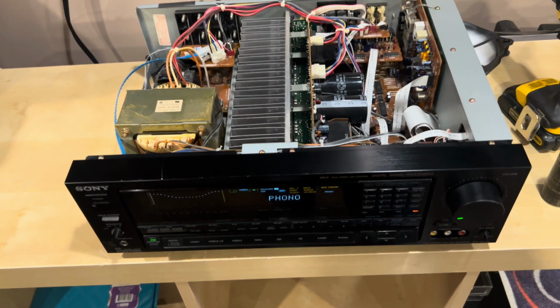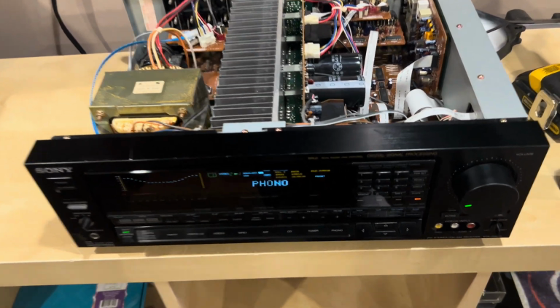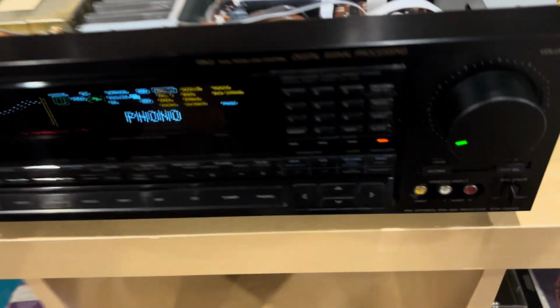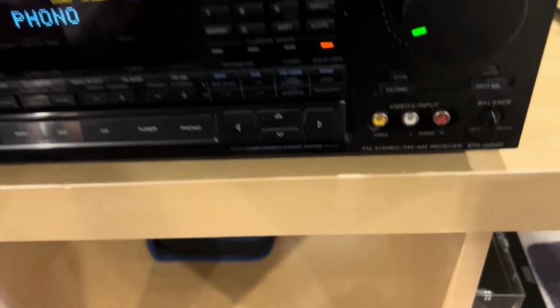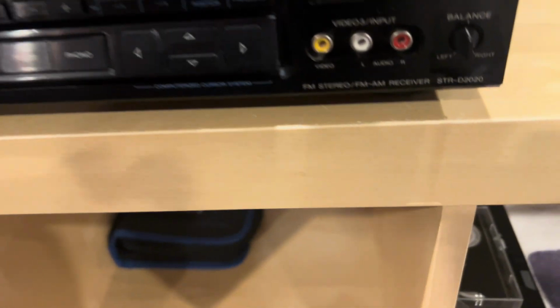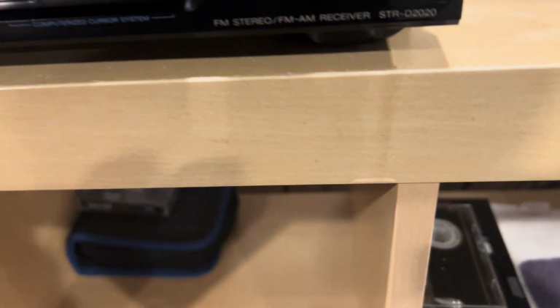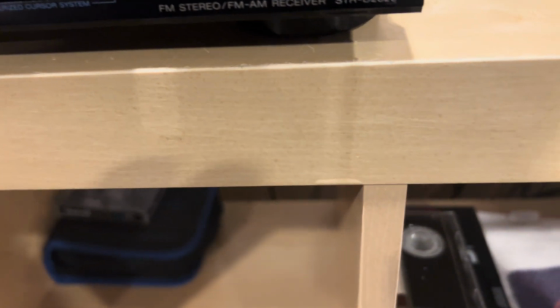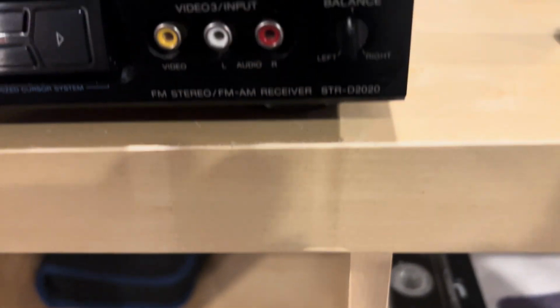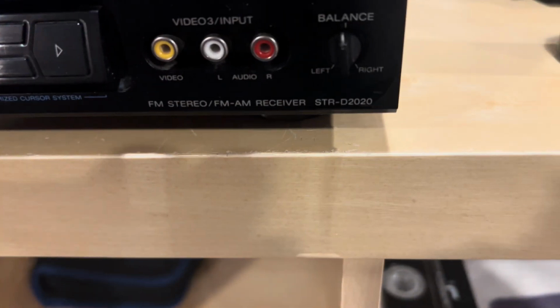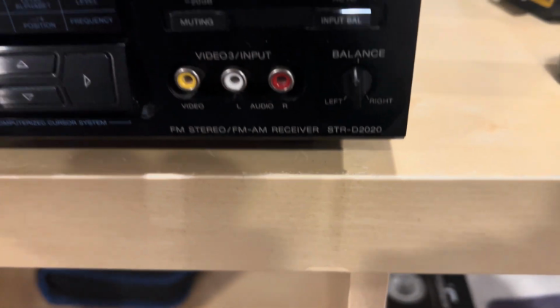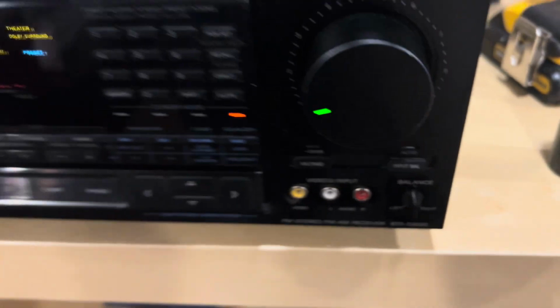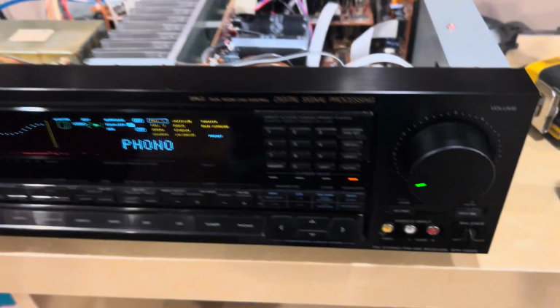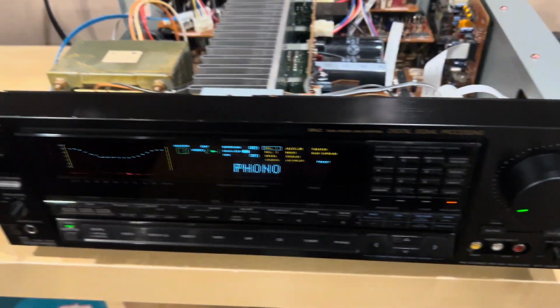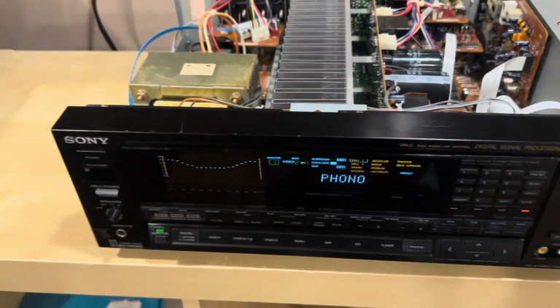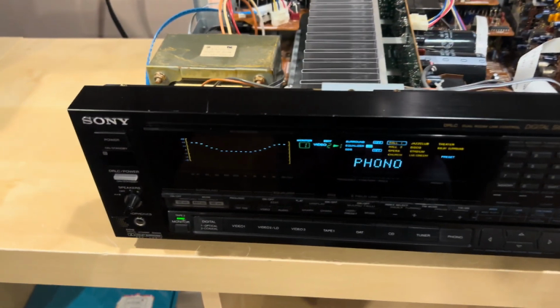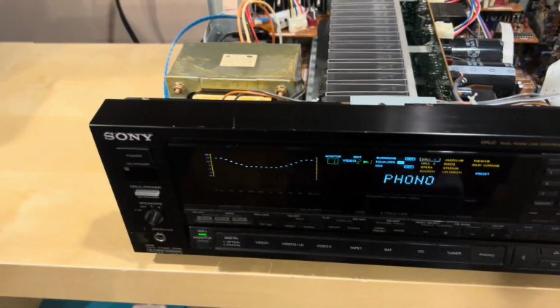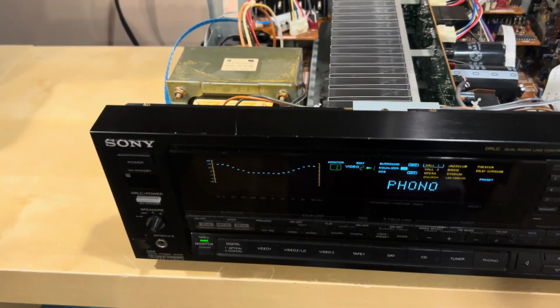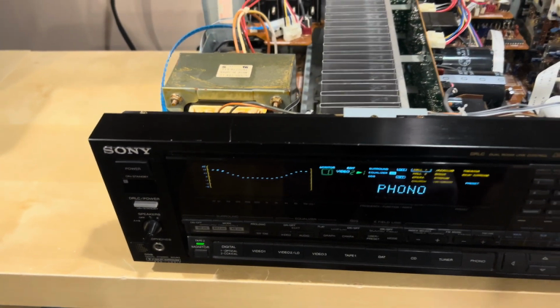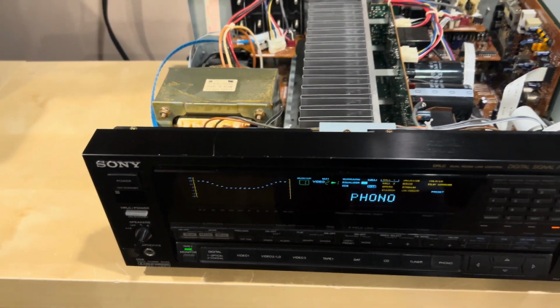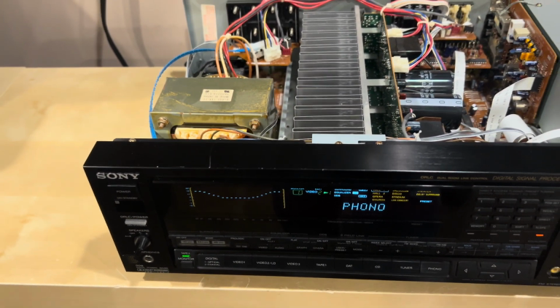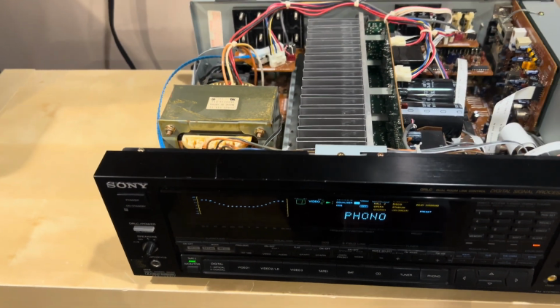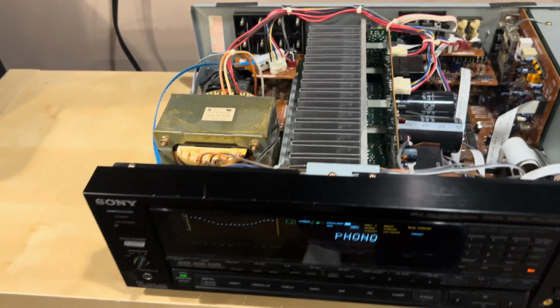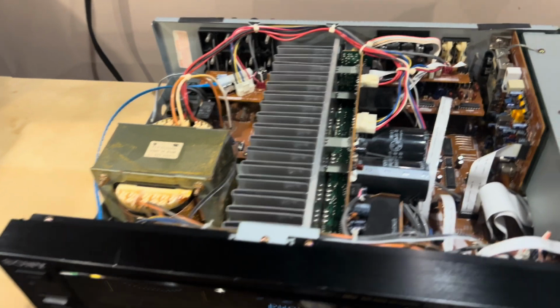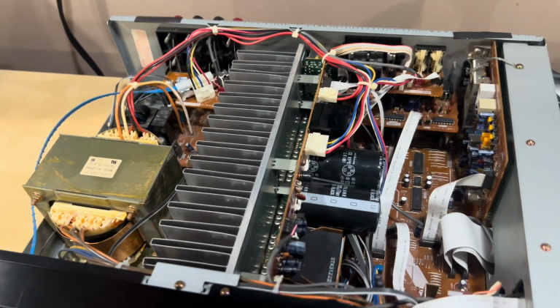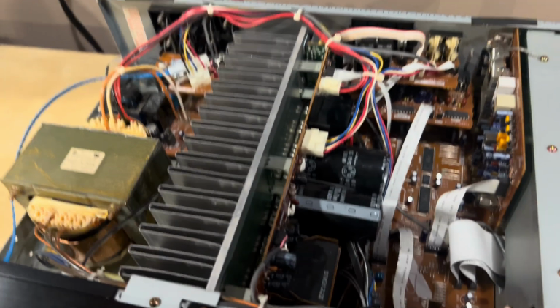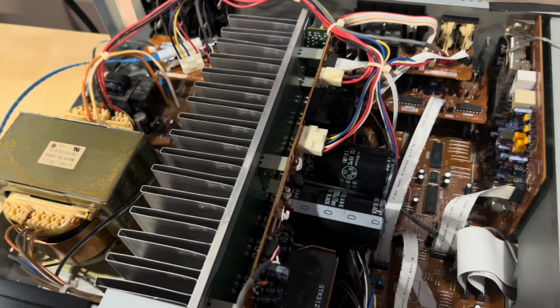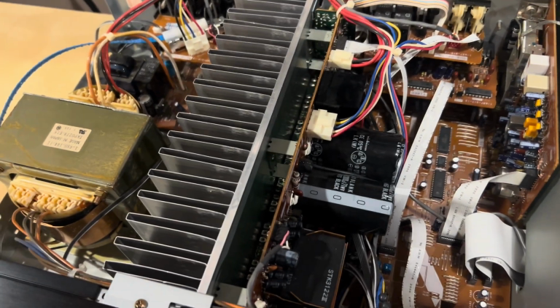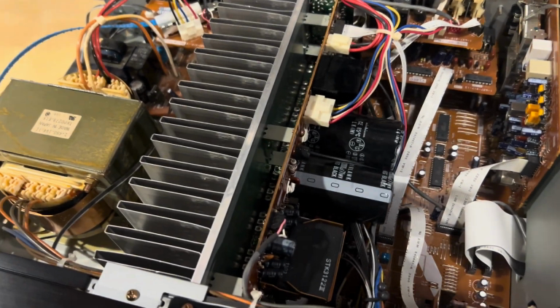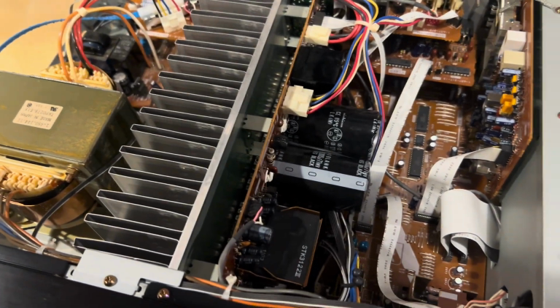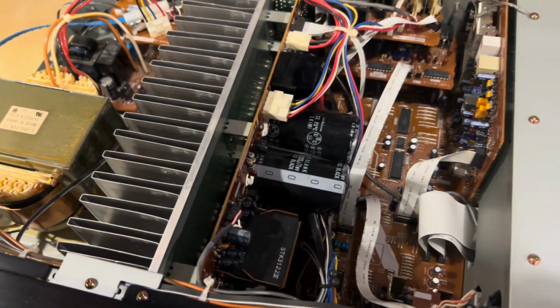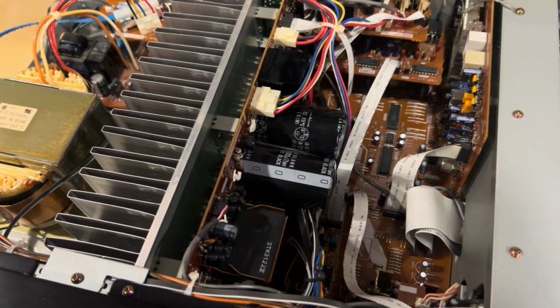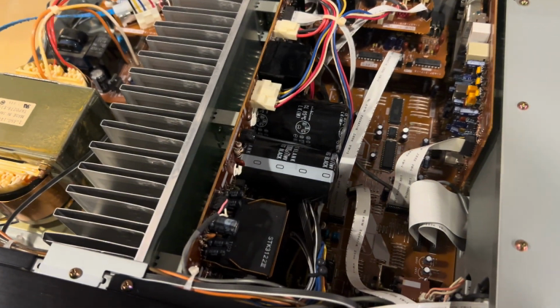This is a Sony STR-D2020. It's a pretty nice receiver with quite a nice spectrum analyzer. This is one I picked up at a thrift store — I think it was only like five dollars in Glendale Heights, Illinois.